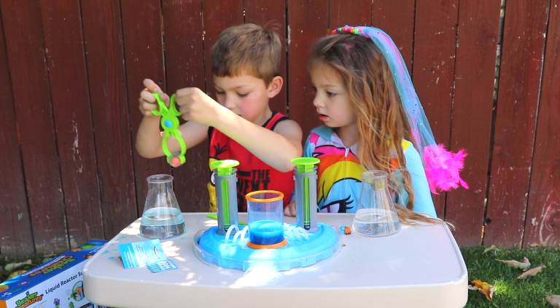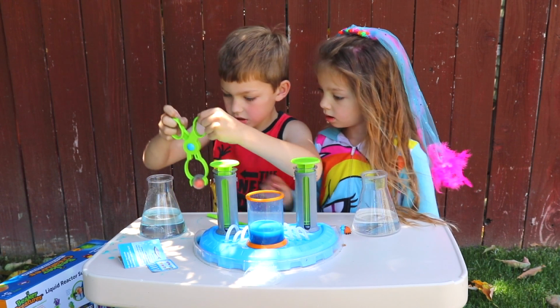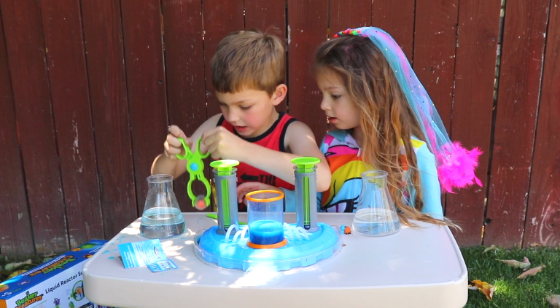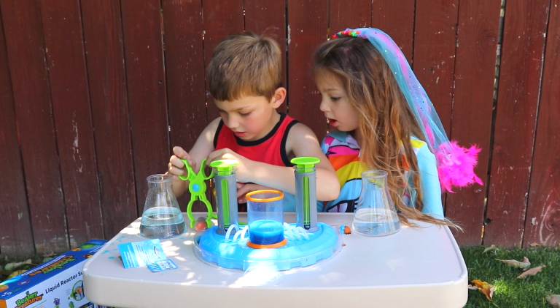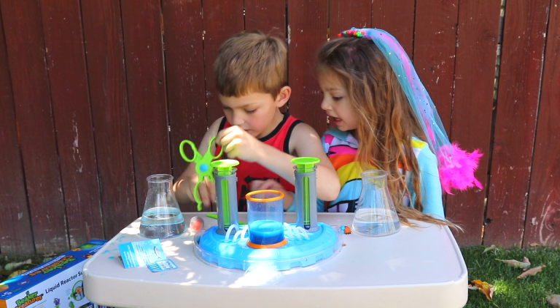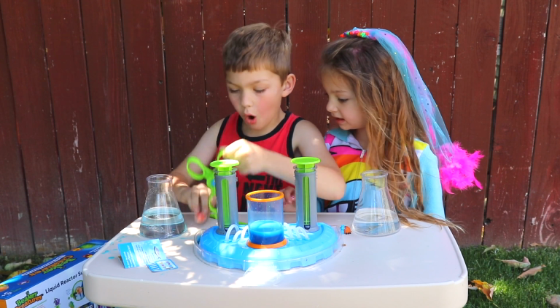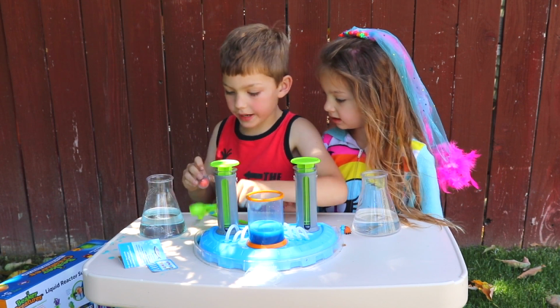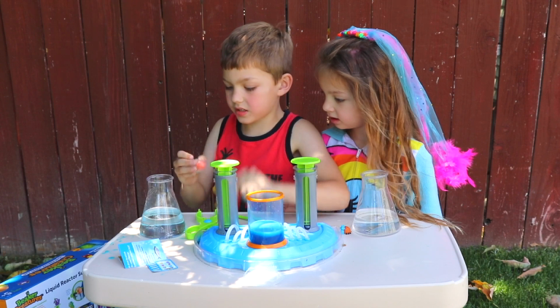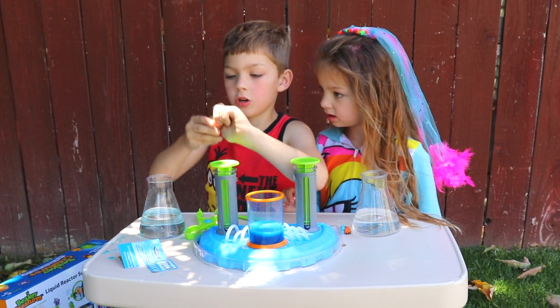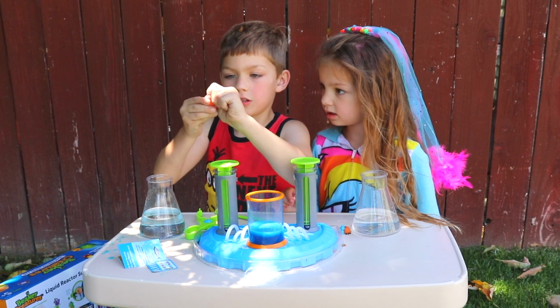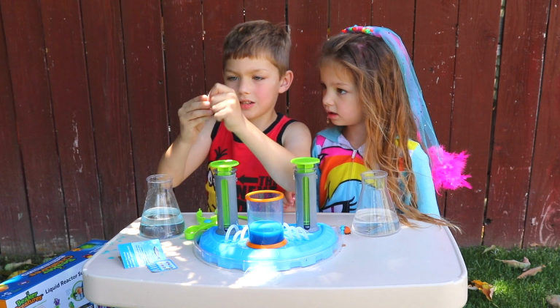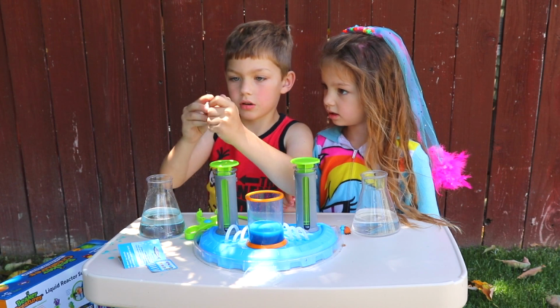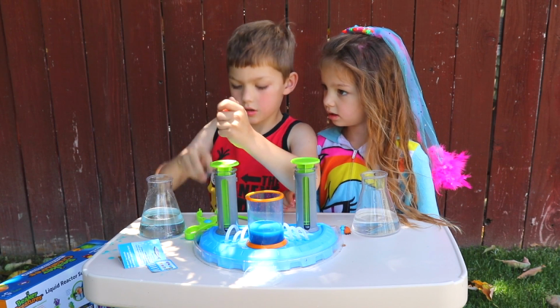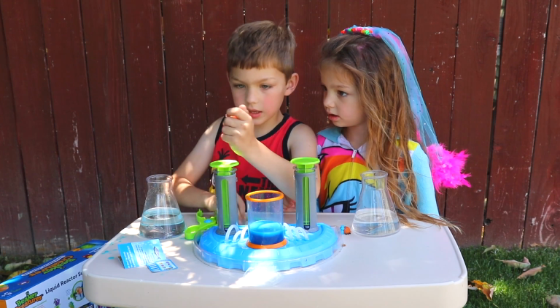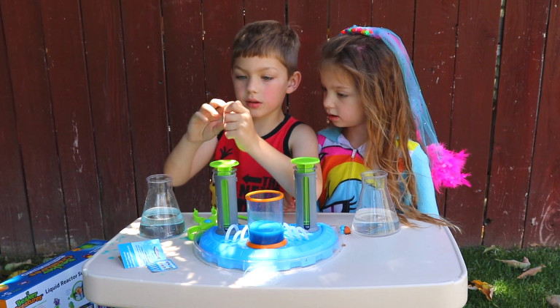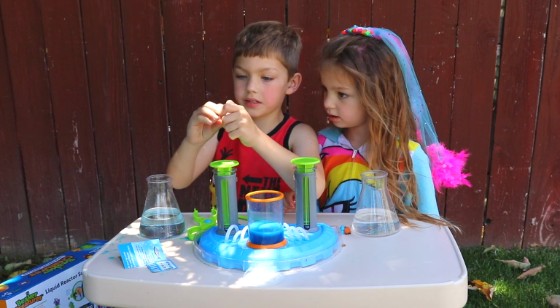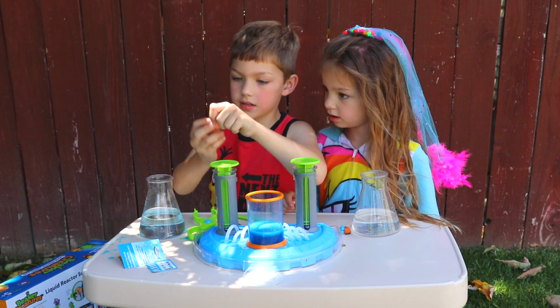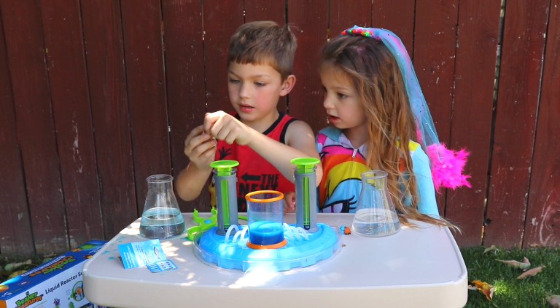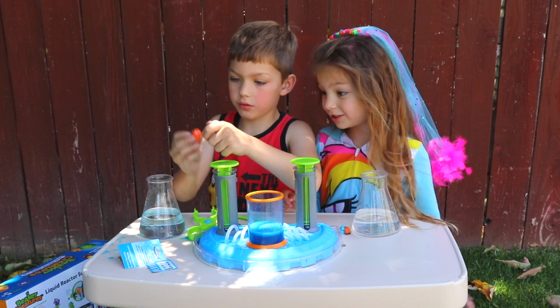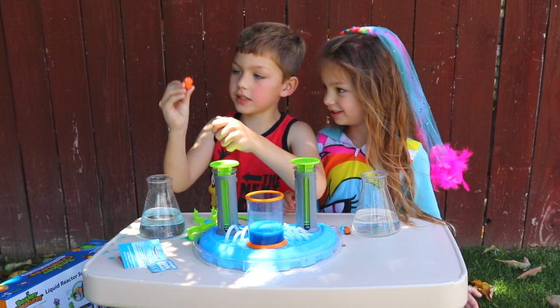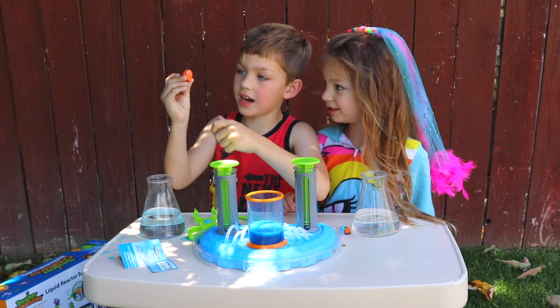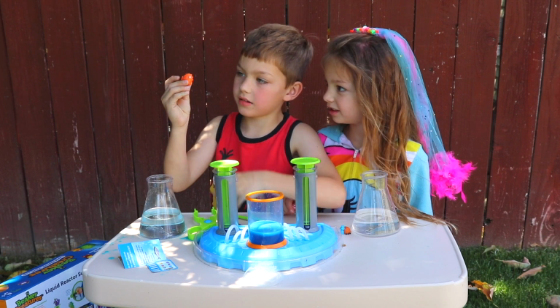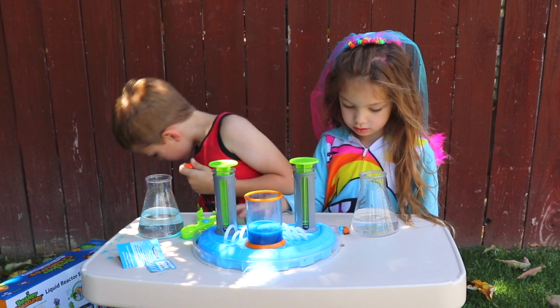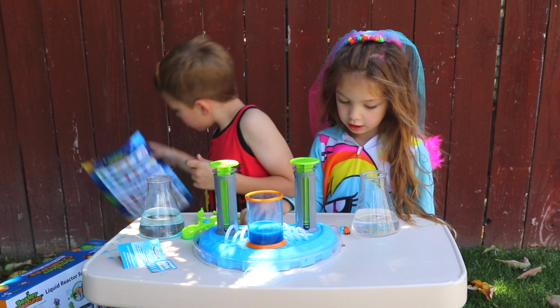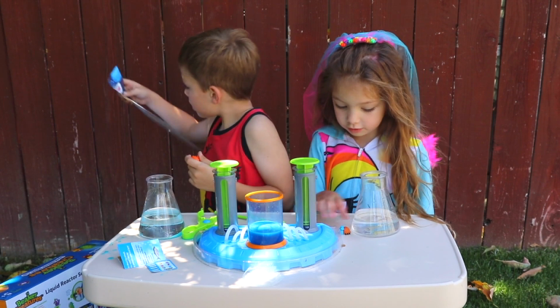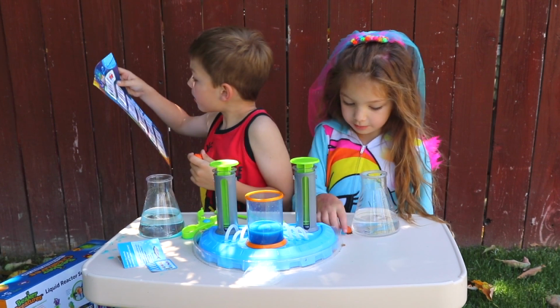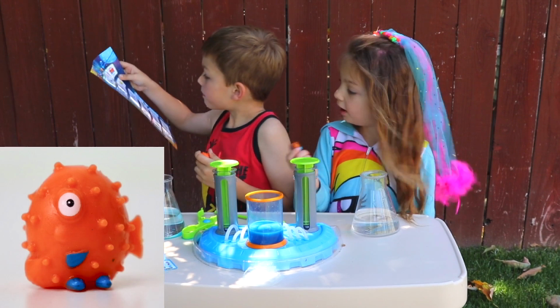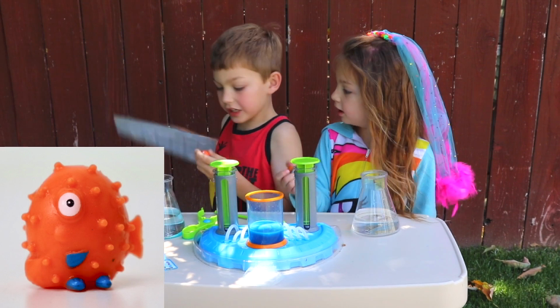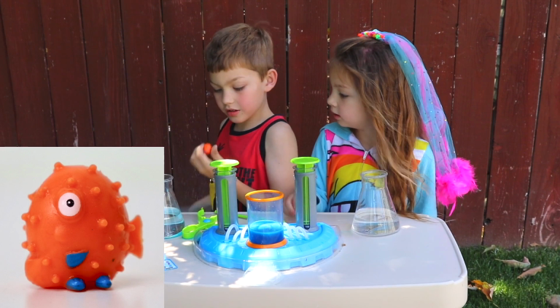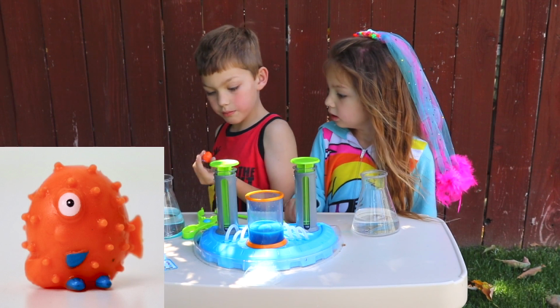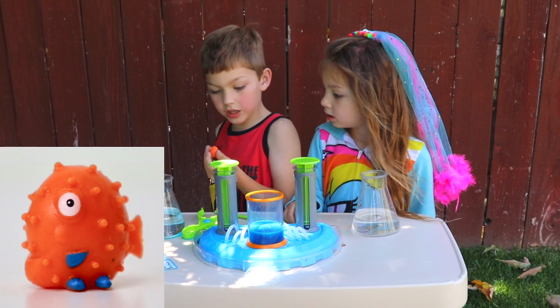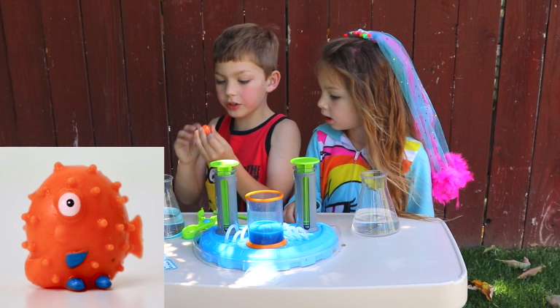And then you open it, and then you get a monster. What are these guys? Puffy! I got Puffy!